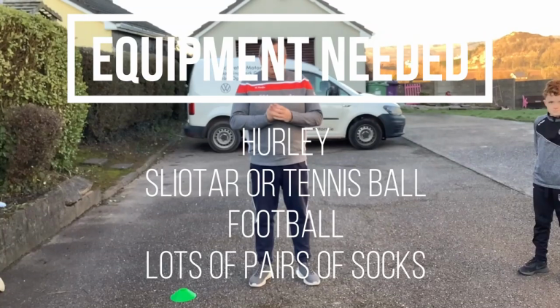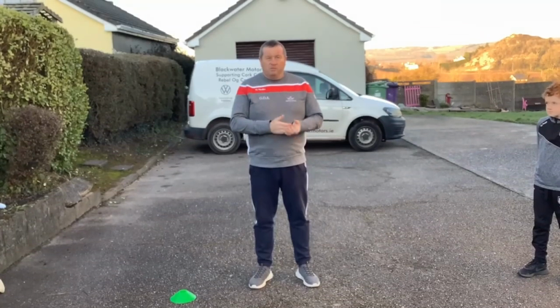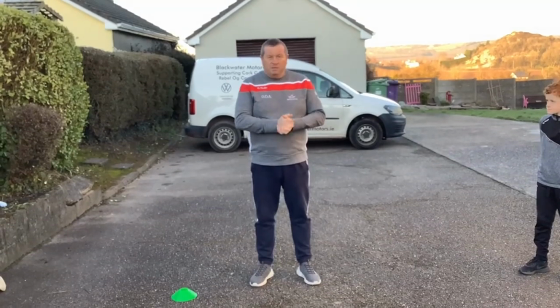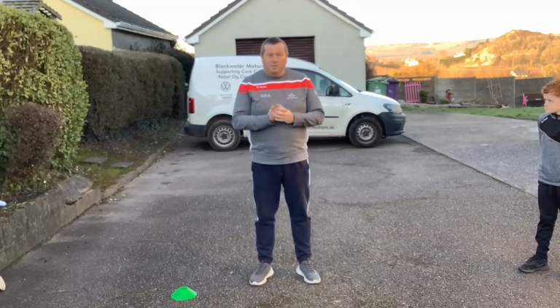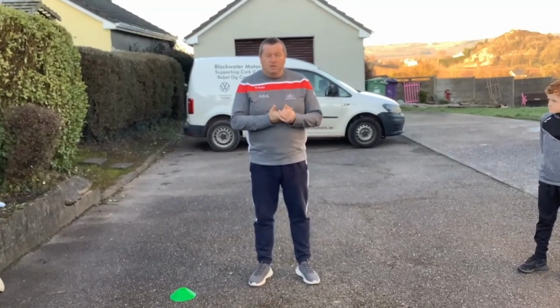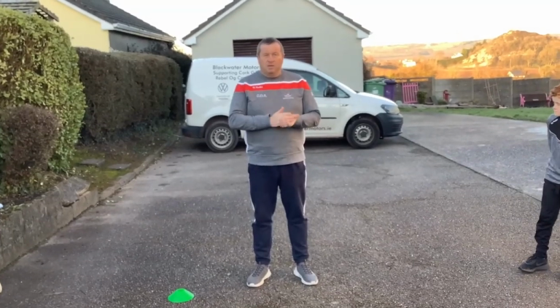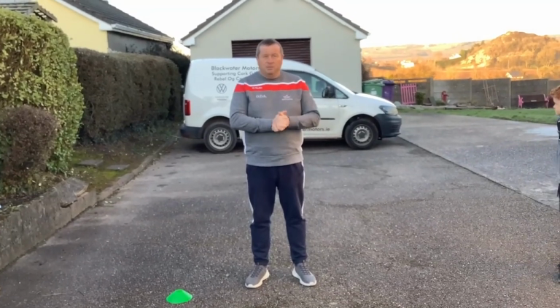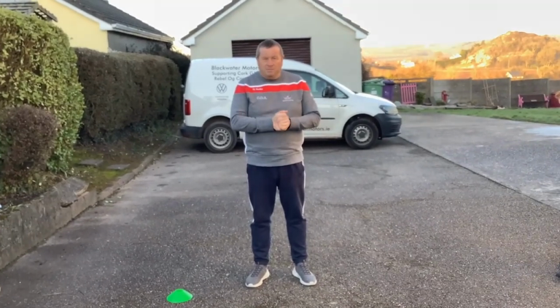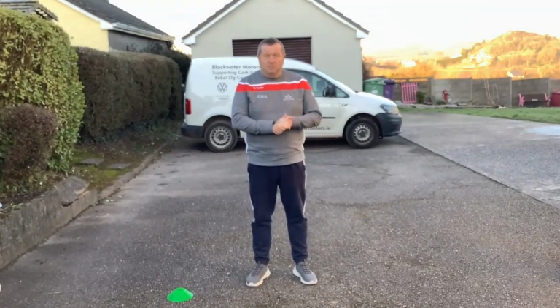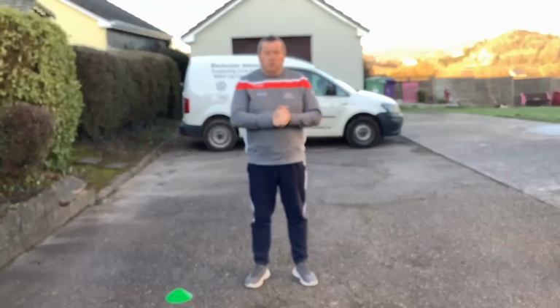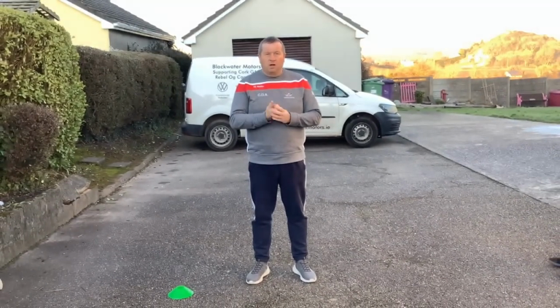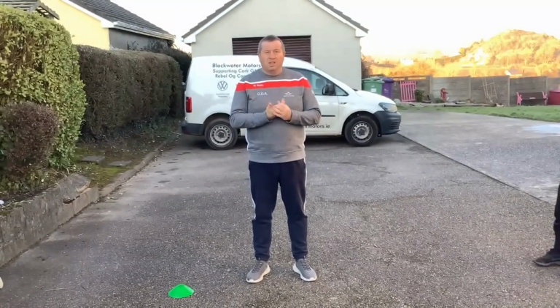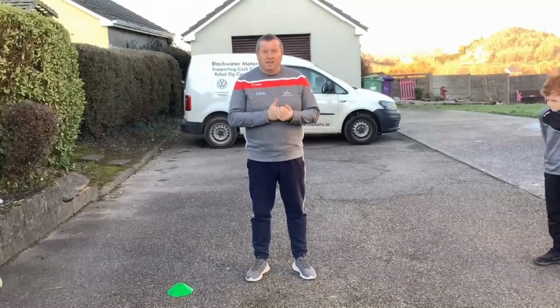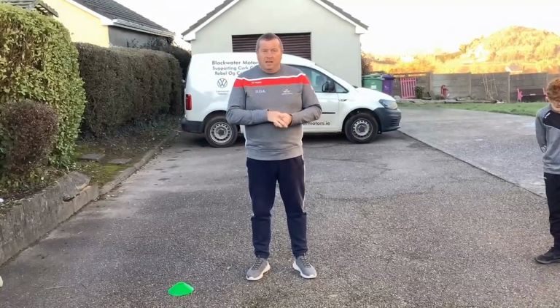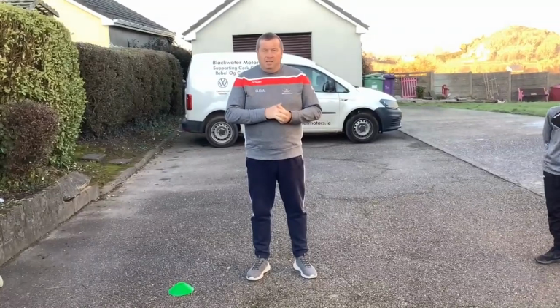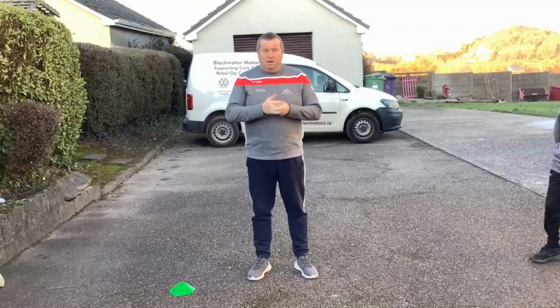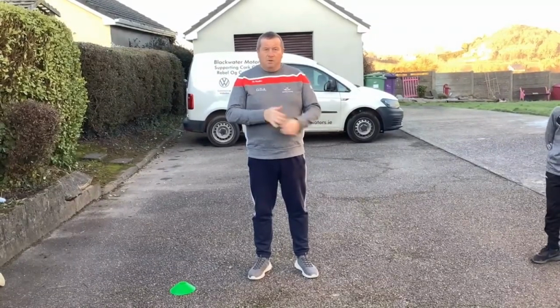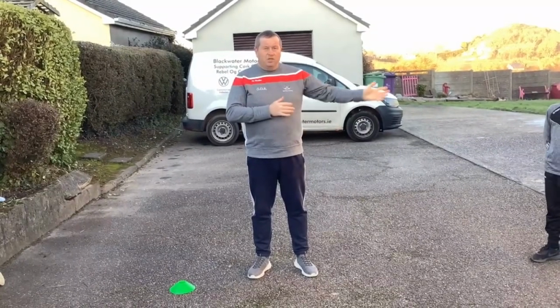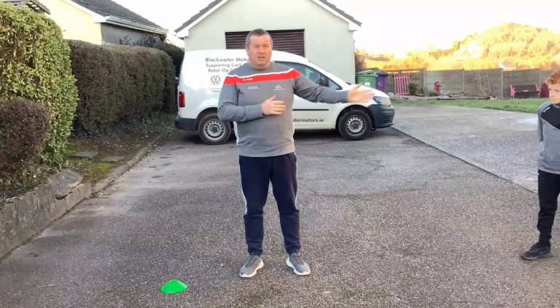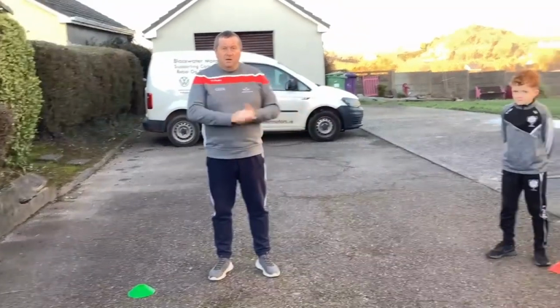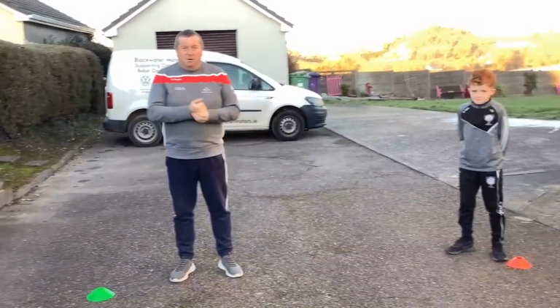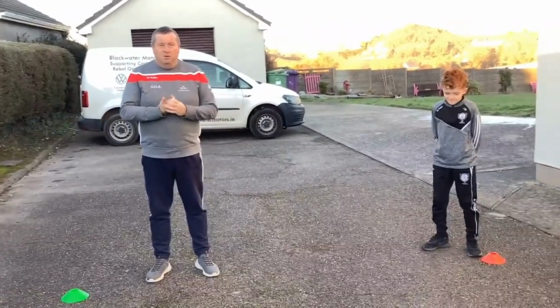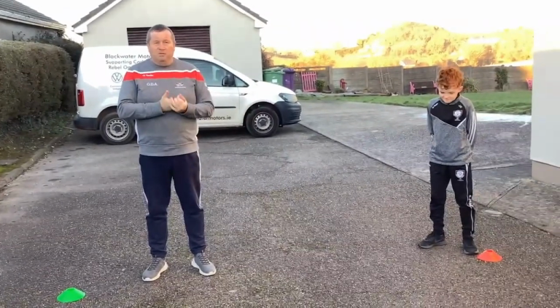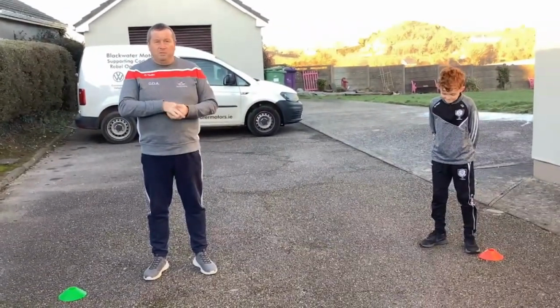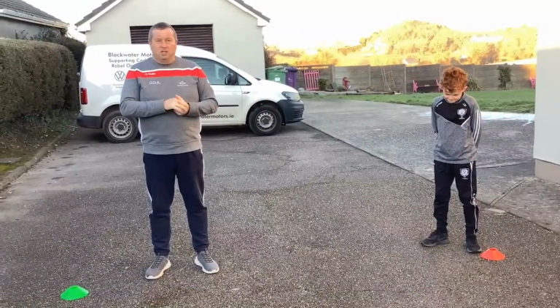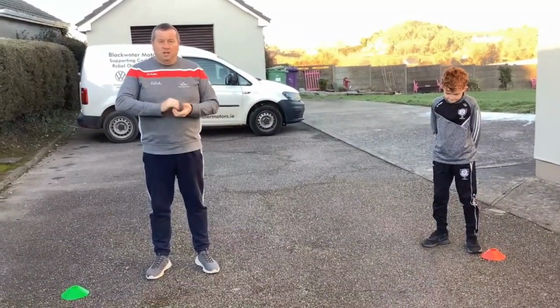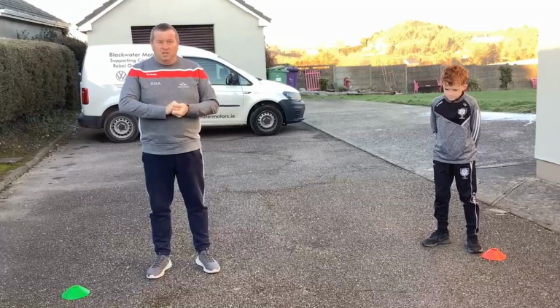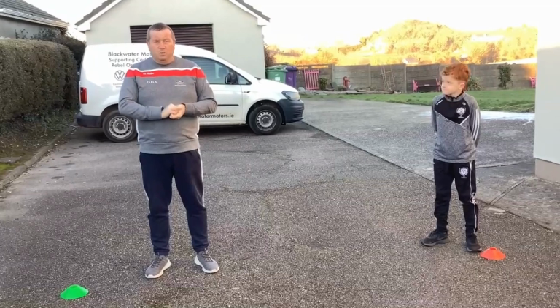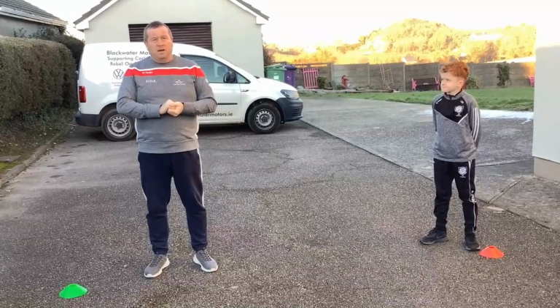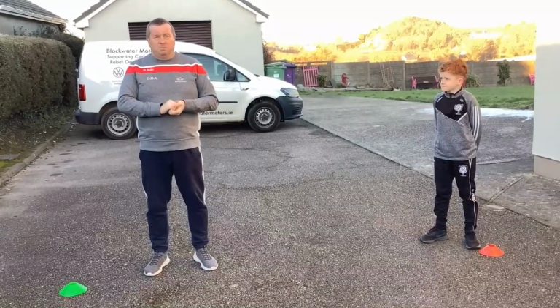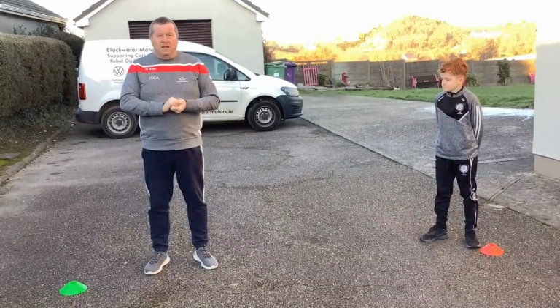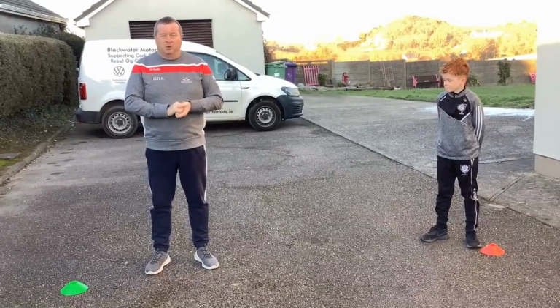Hi everybody, my name is Paddy O'Brien, Games Development Administrator with COCGEA, and today along with my friend Jack we're going to do a 15-minute session that you can do as part of your PE class at home.